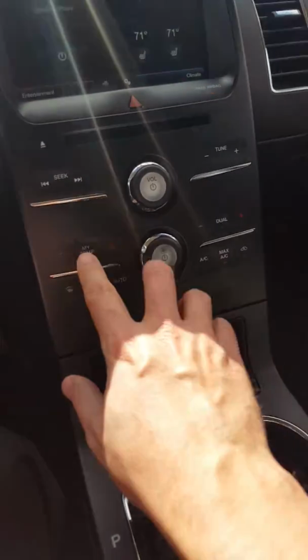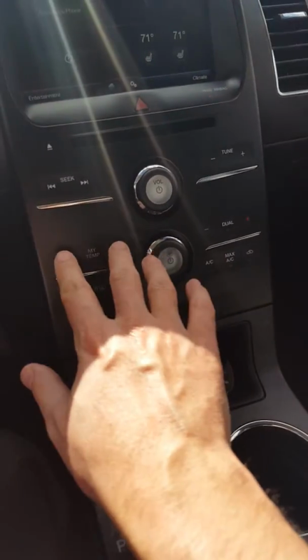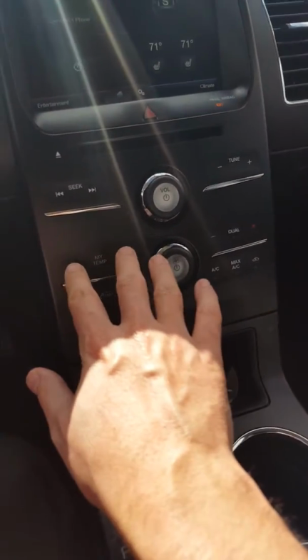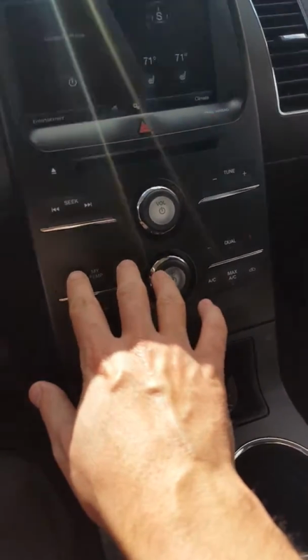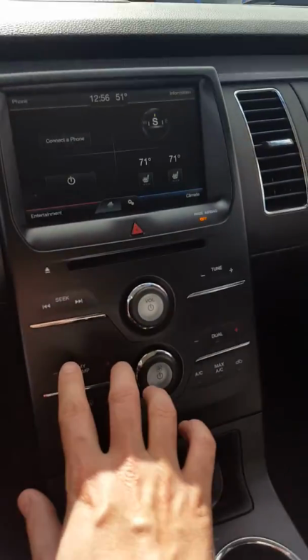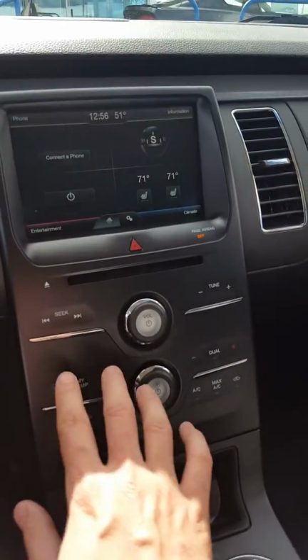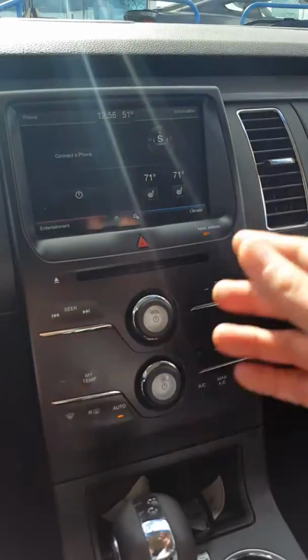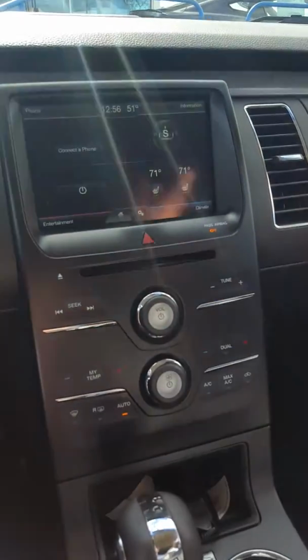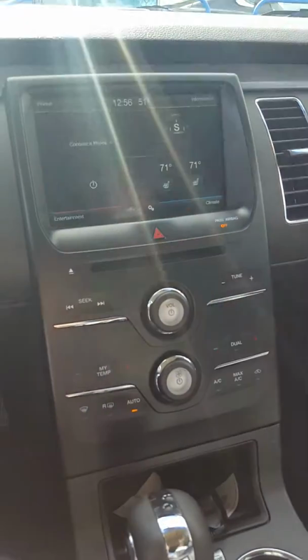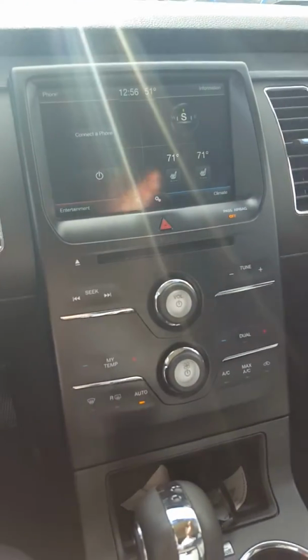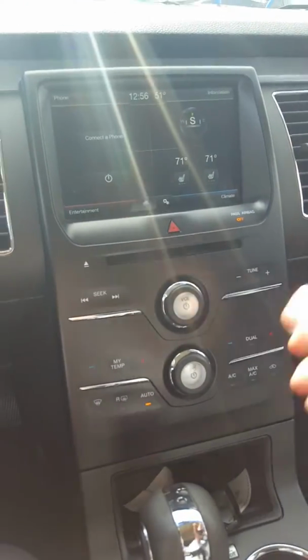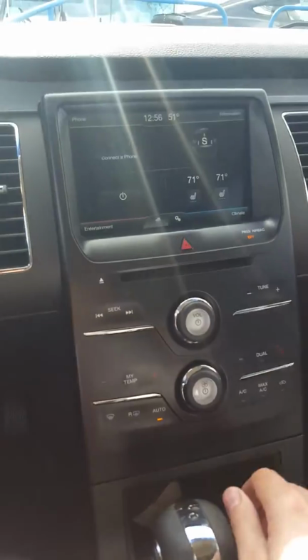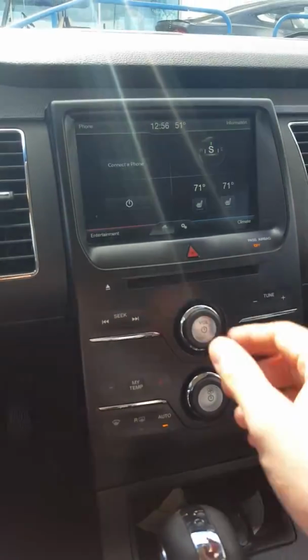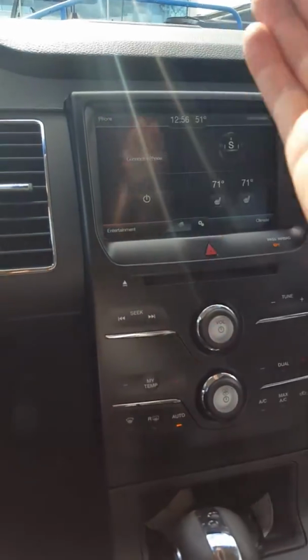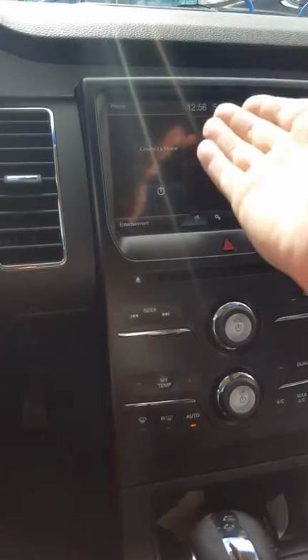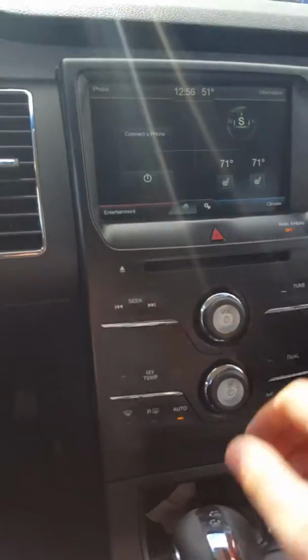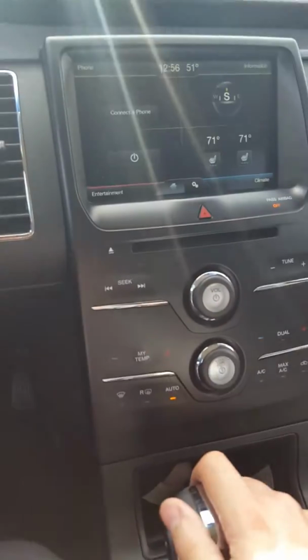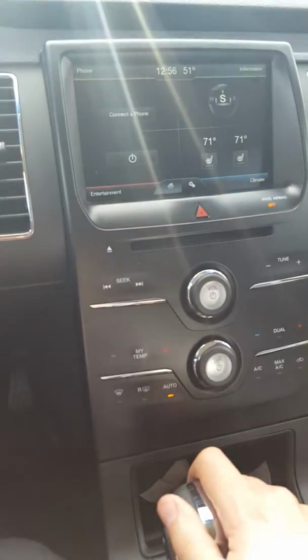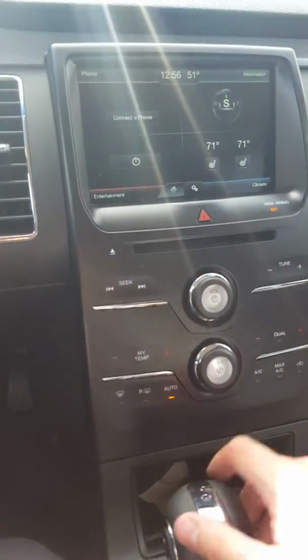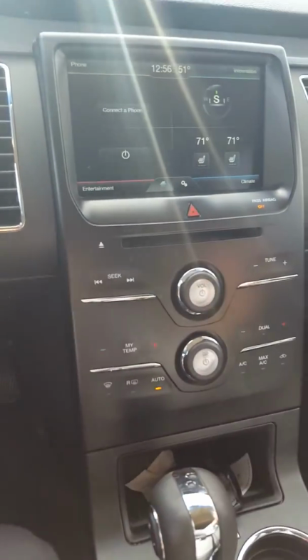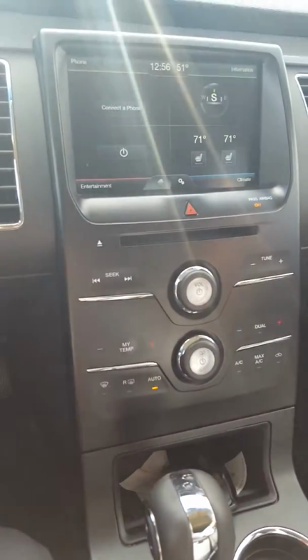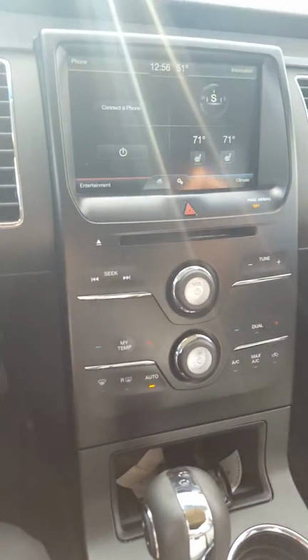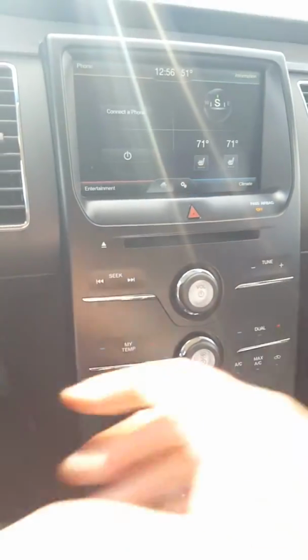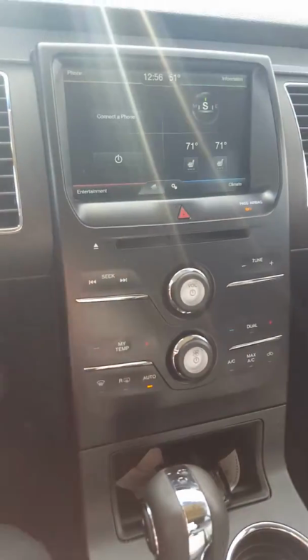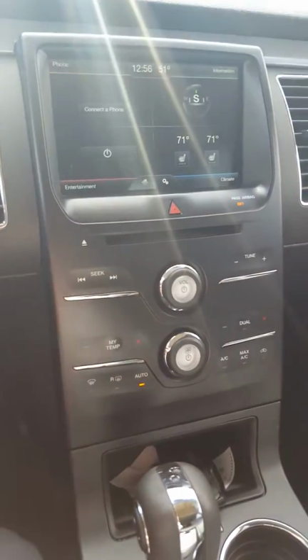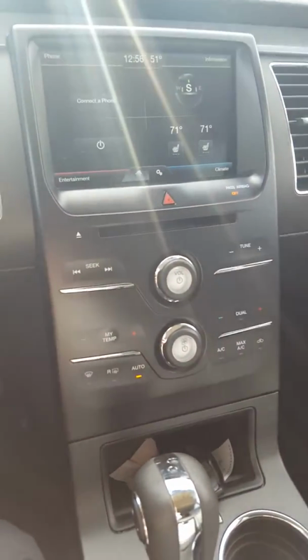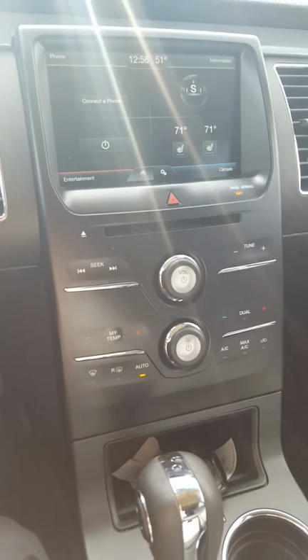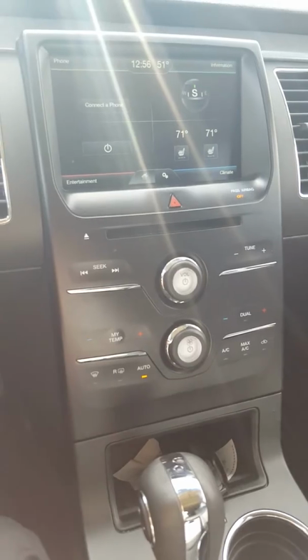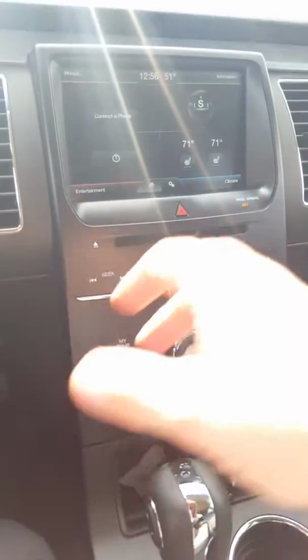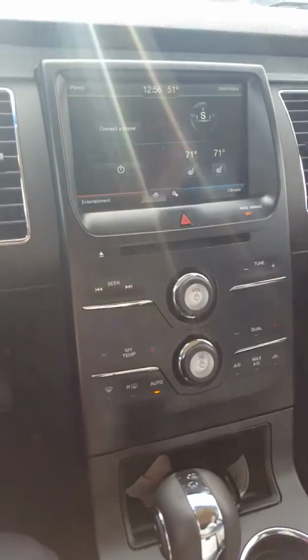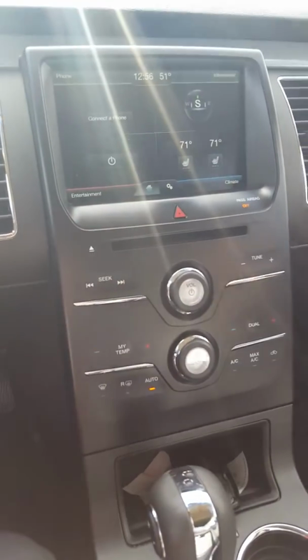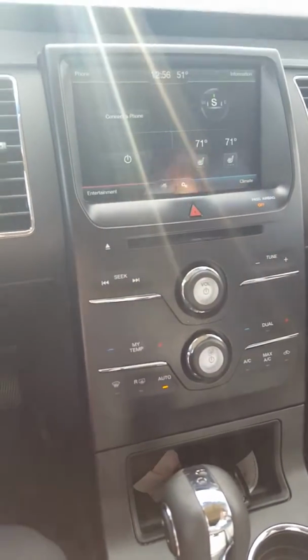For climate control, I use the Auto setting — just push Auto, then use the buttons to switch my temperature. That's it. Never go to the screen for that.